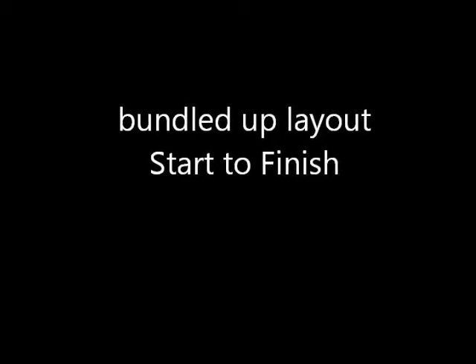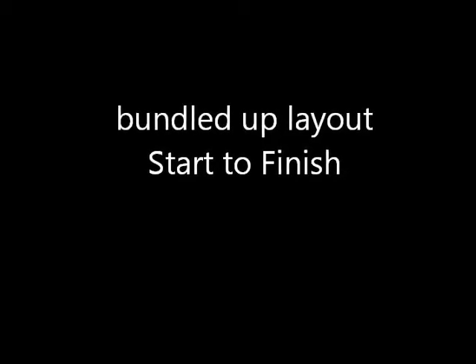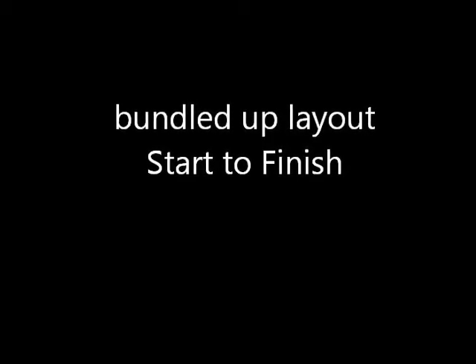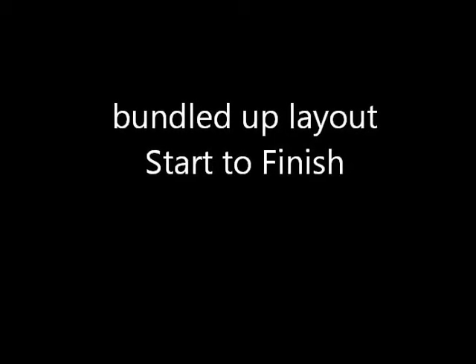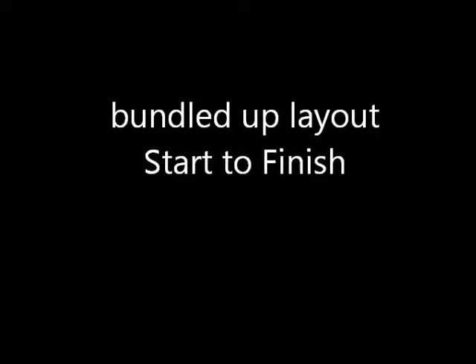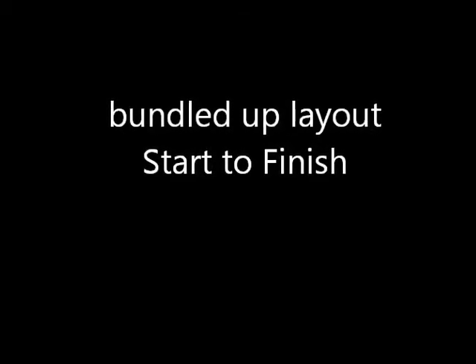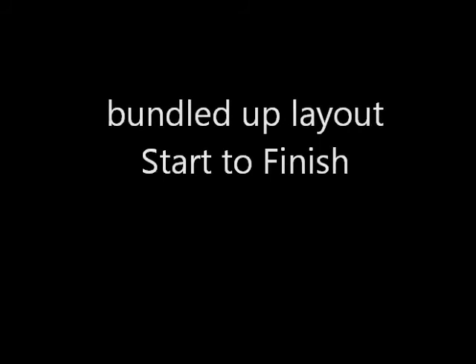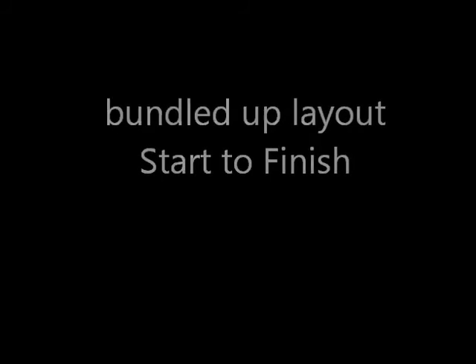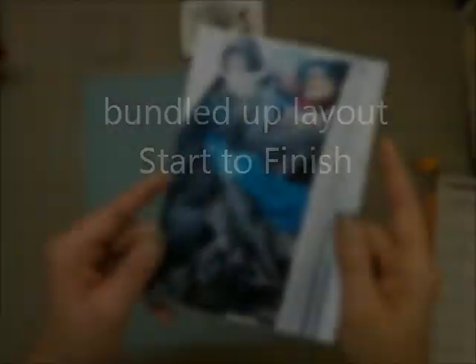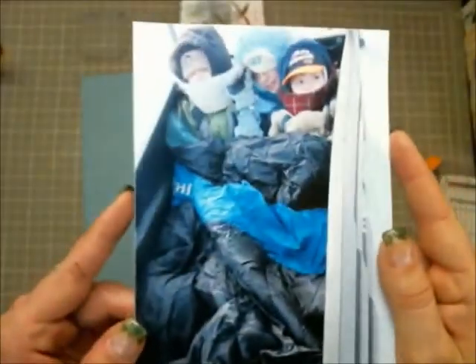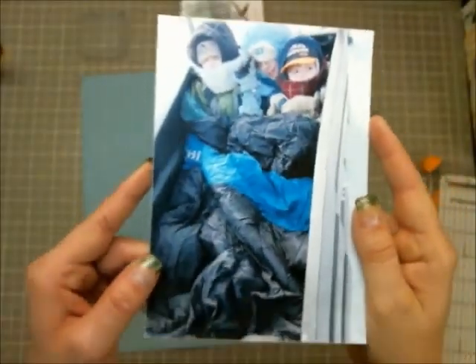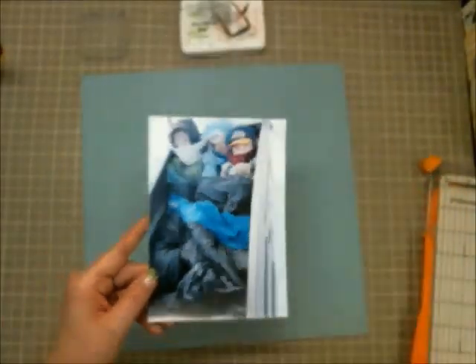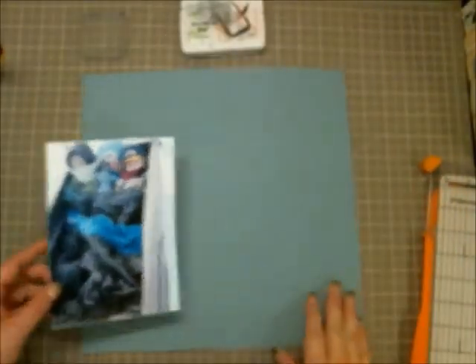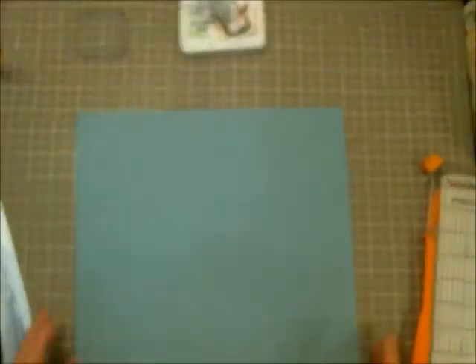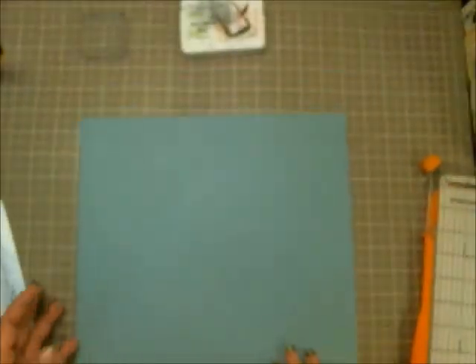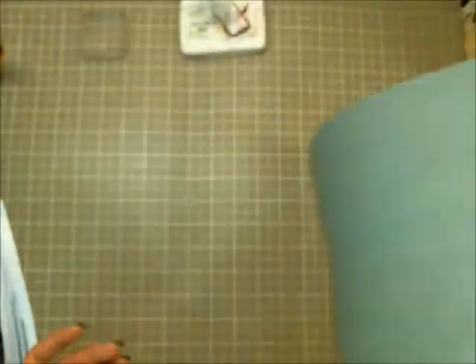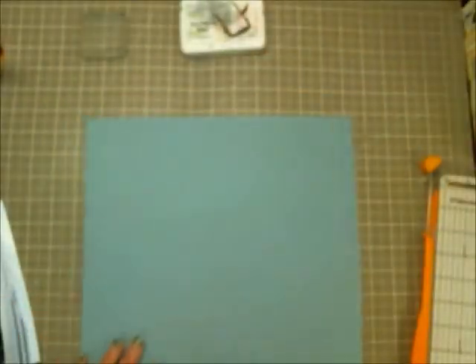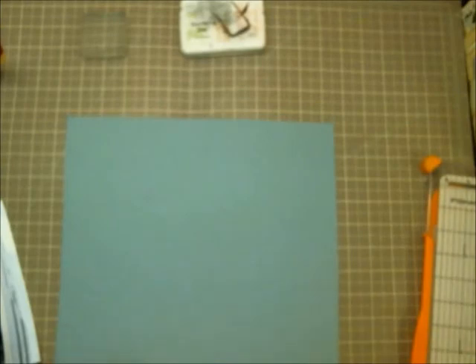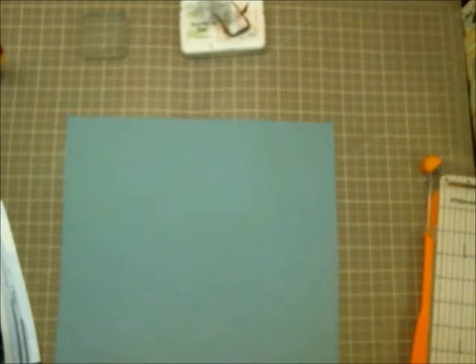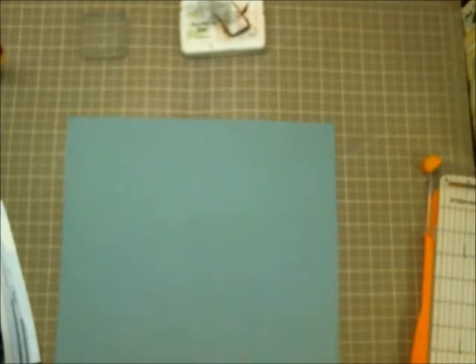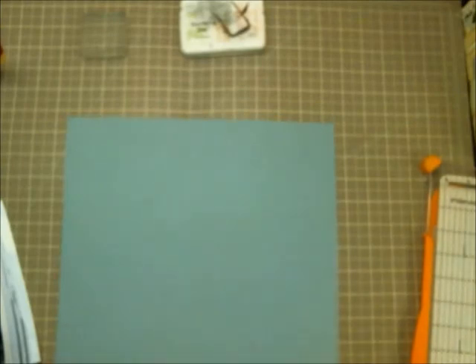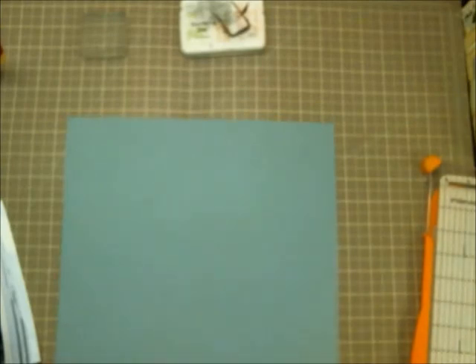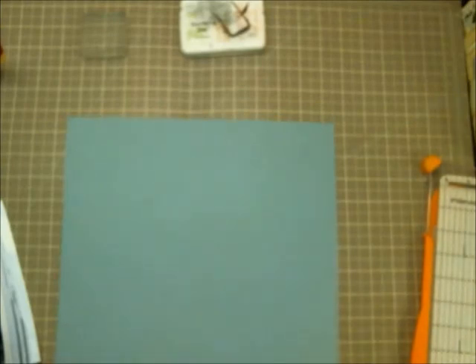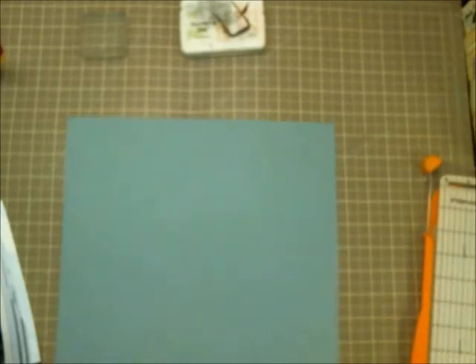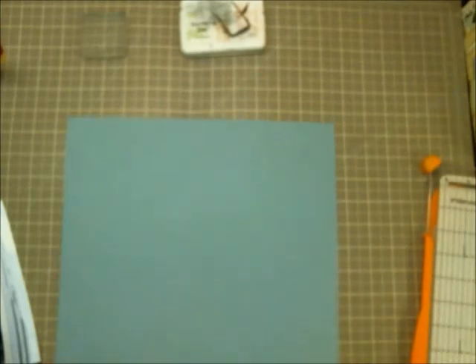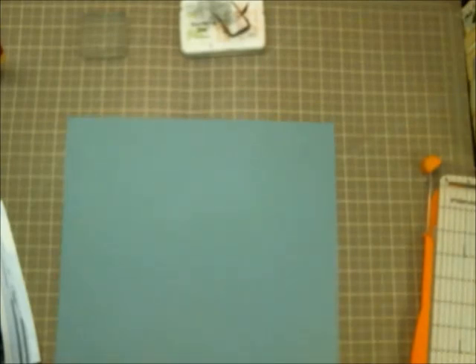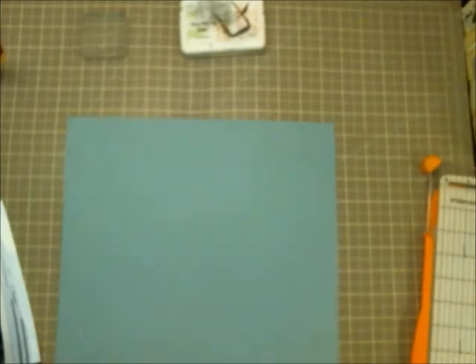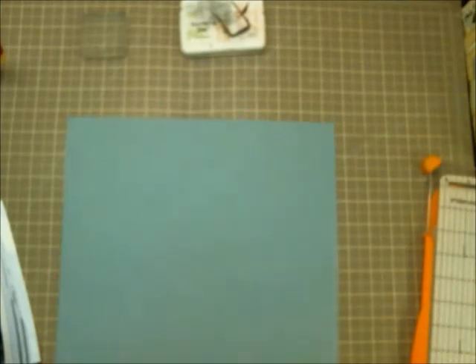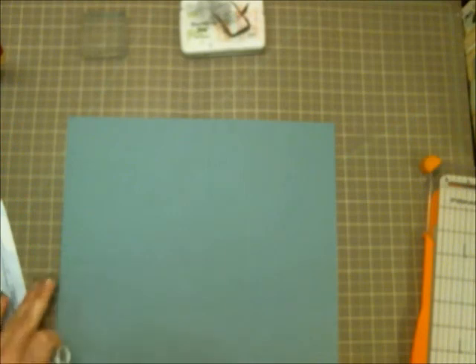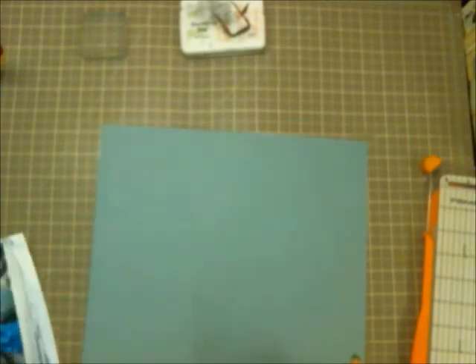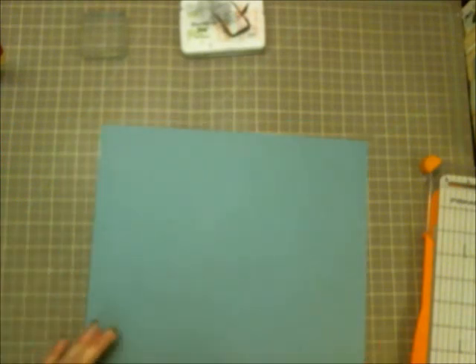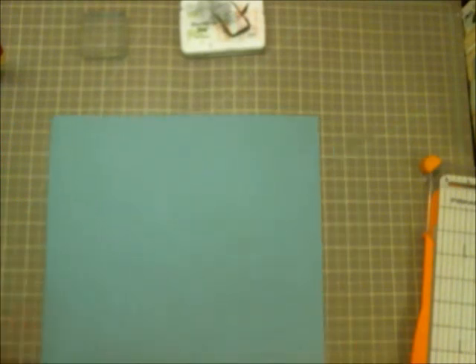Hi everyone and welcome to Valley Crafty Corner. I have a layout to share with you today — a 12 by 12 layout using the November Studio Calico kit called Sock Hop, and I also got the poodle skirt add-on.